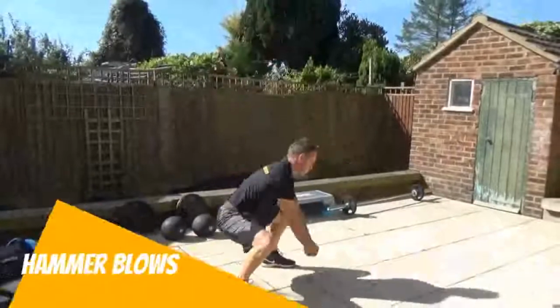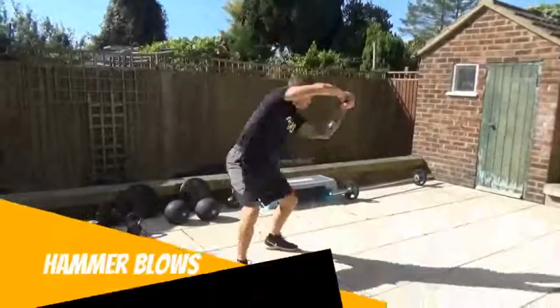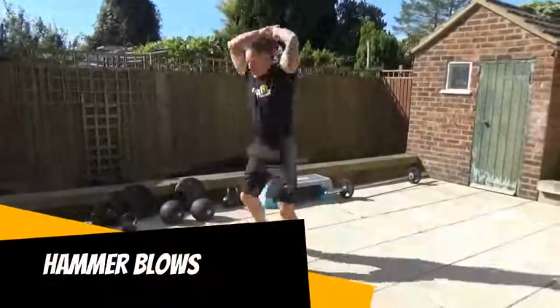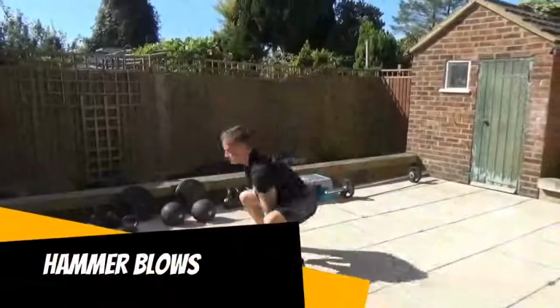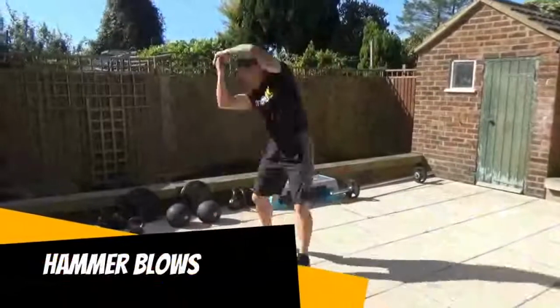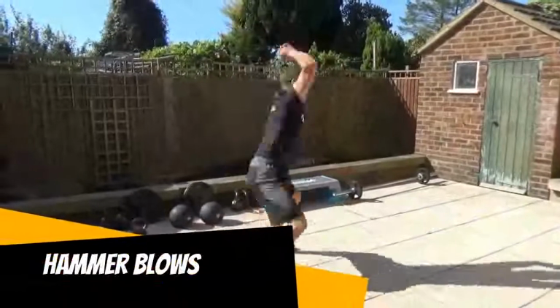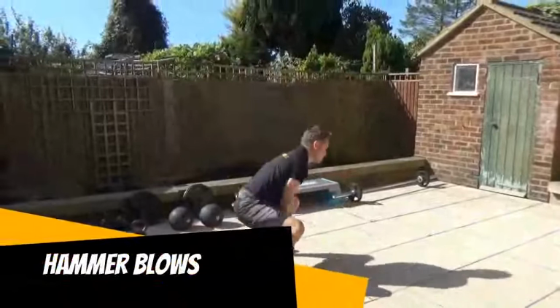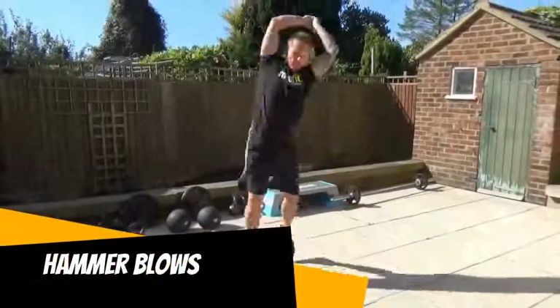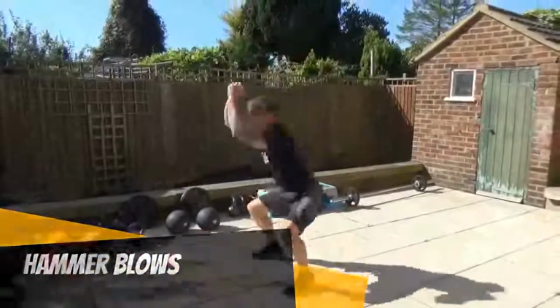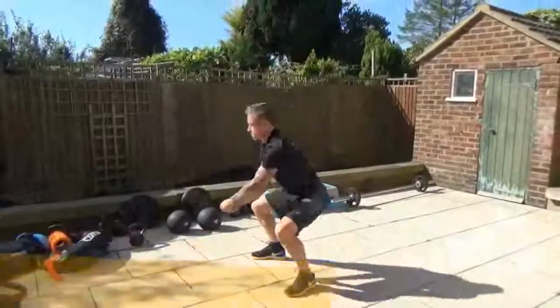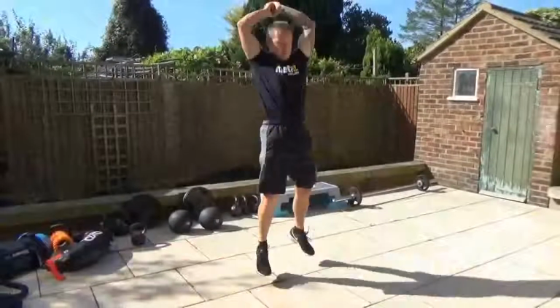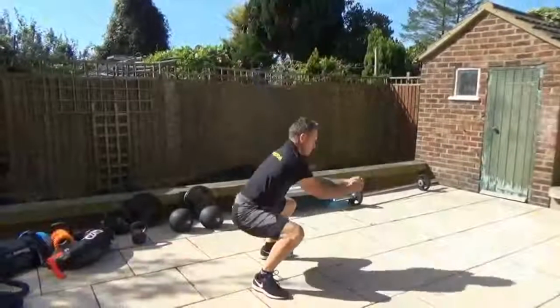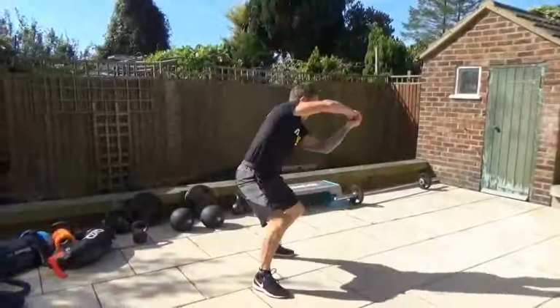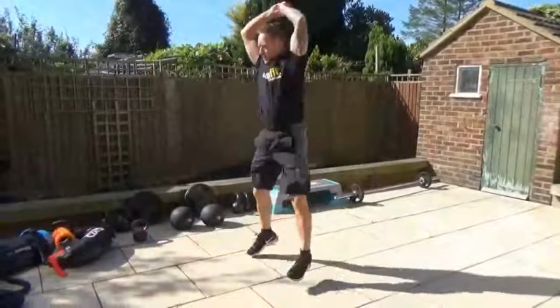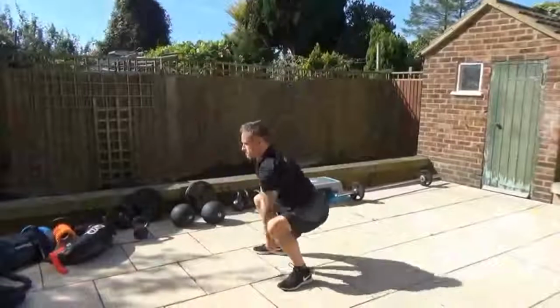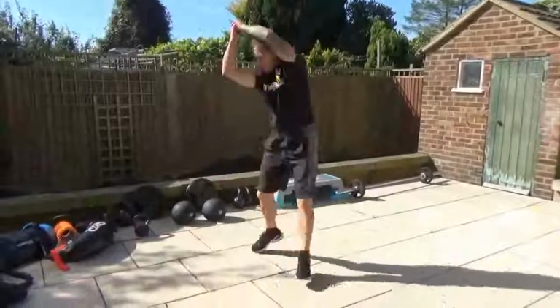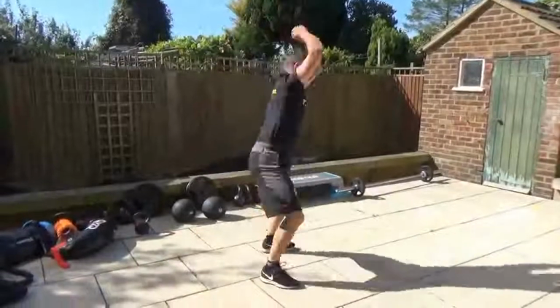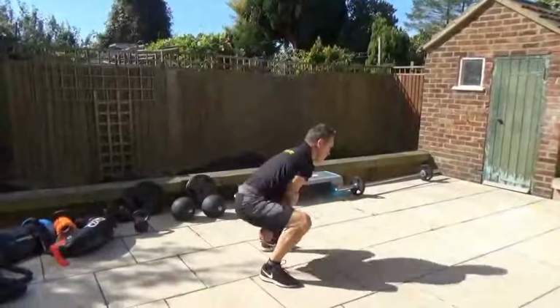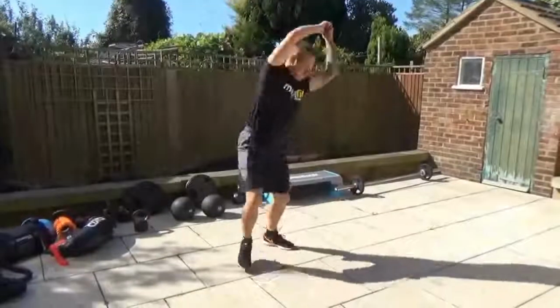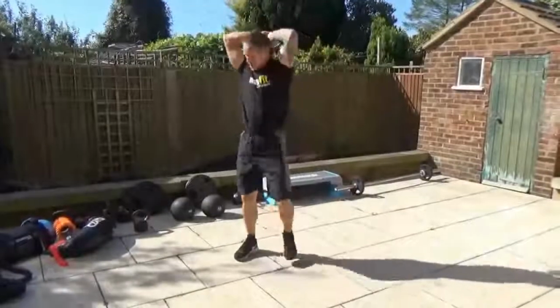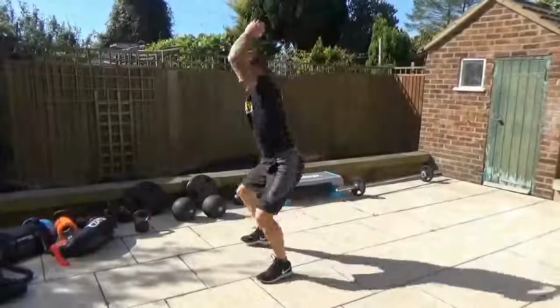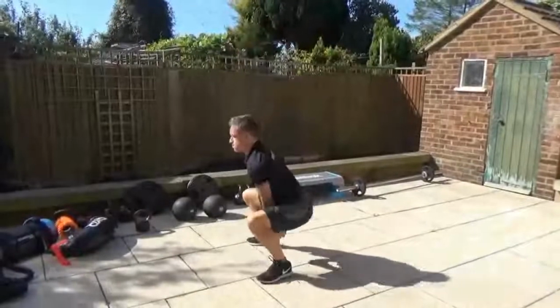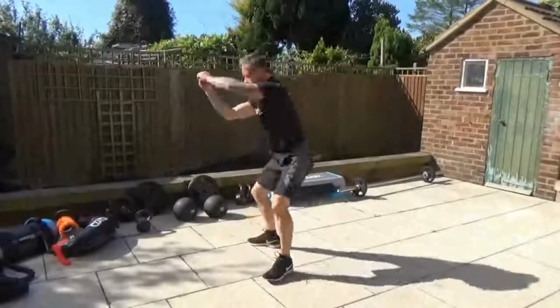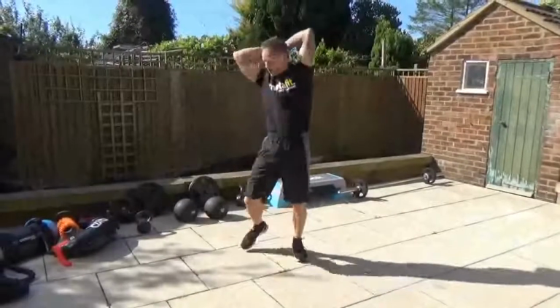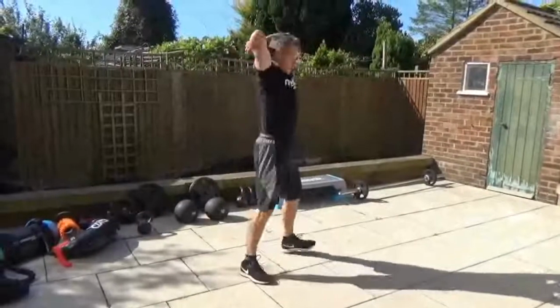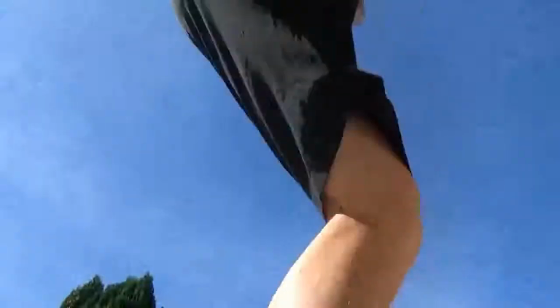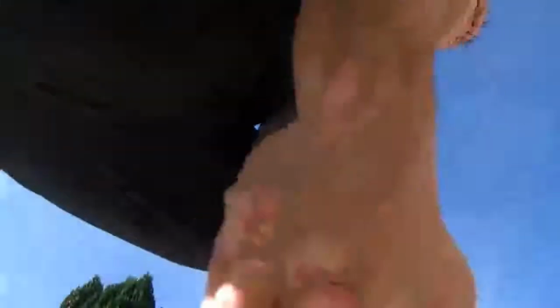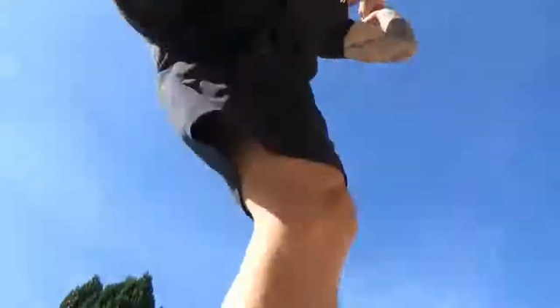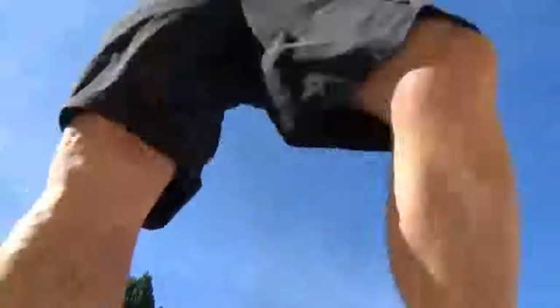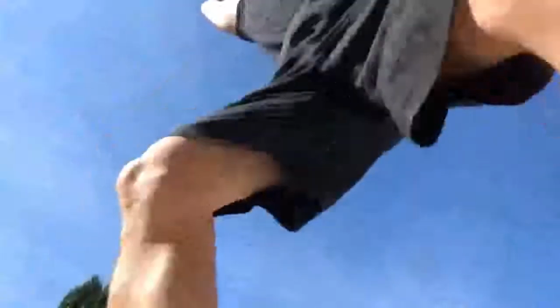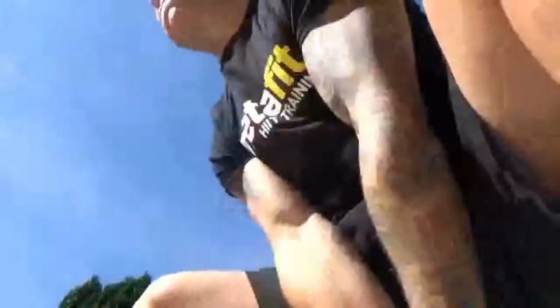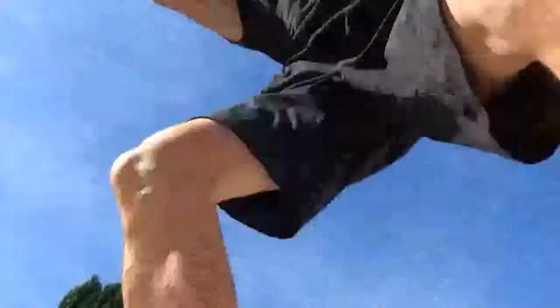Followed by the hammer blows. It's a big, deep, dynamic 180 turn squat jump, but this time we're driving the arms down. If you need to, take out the jump, drive the arms, keep the head up, weight the heels.